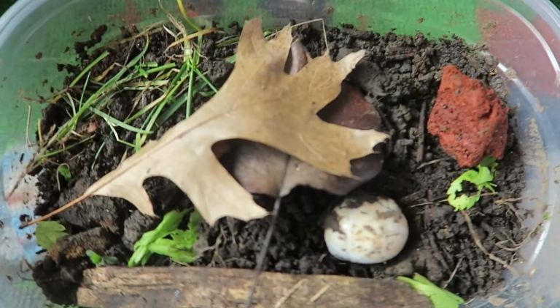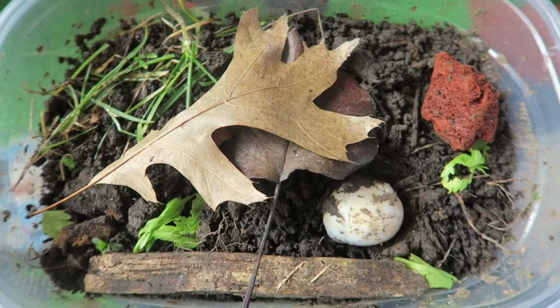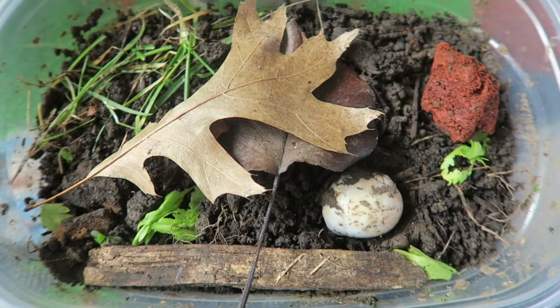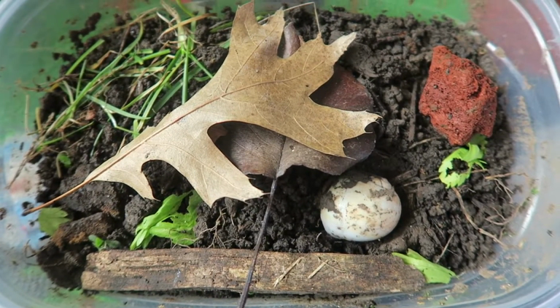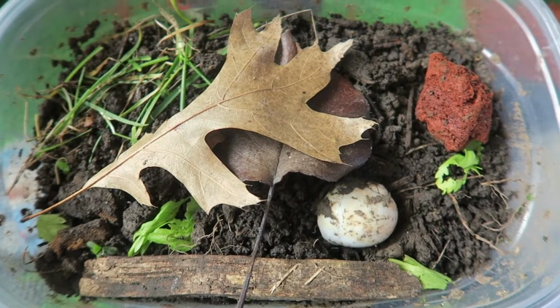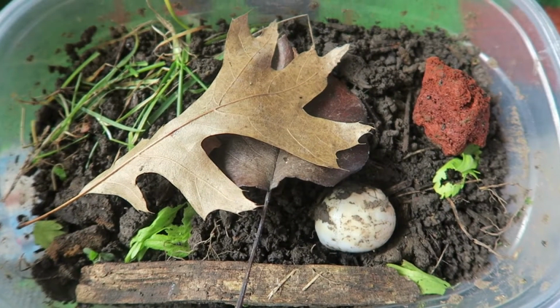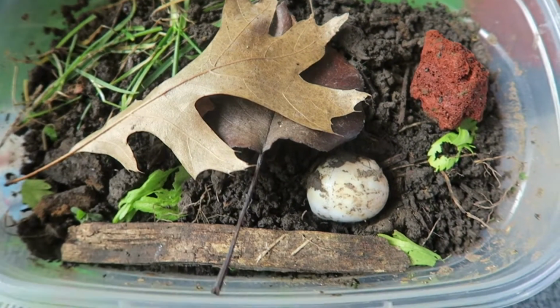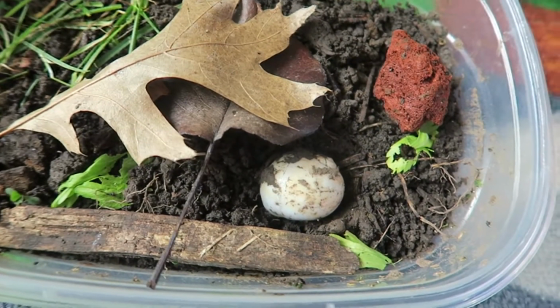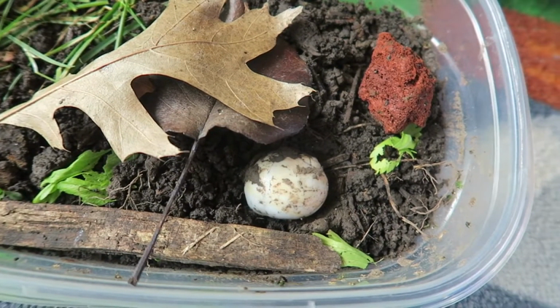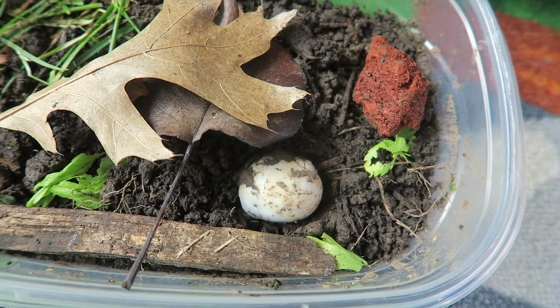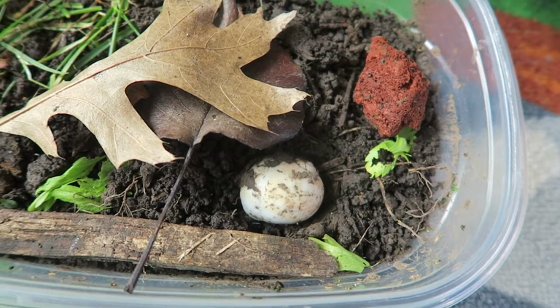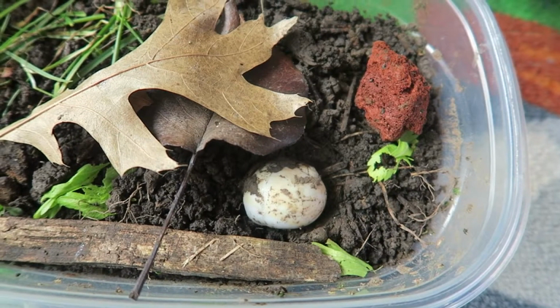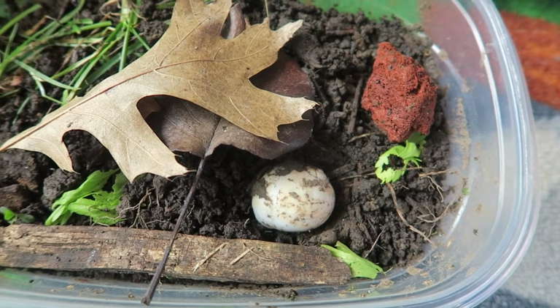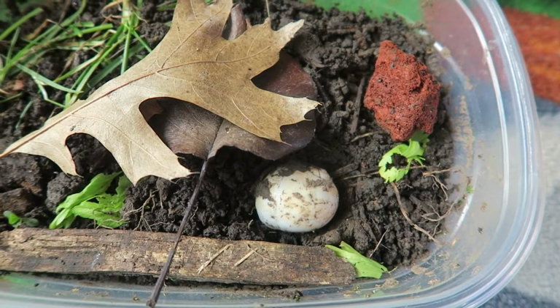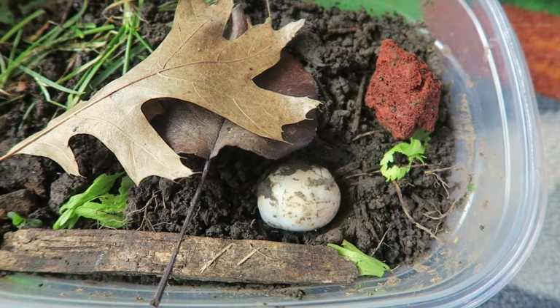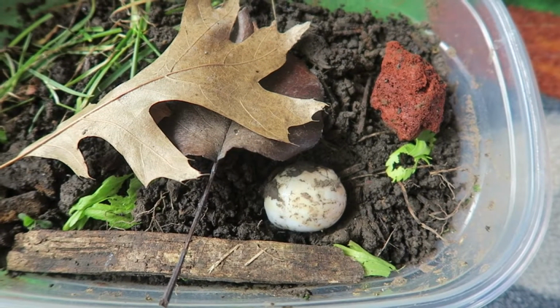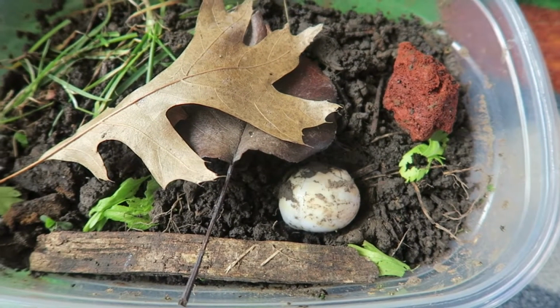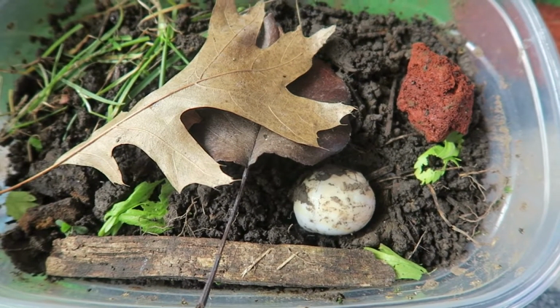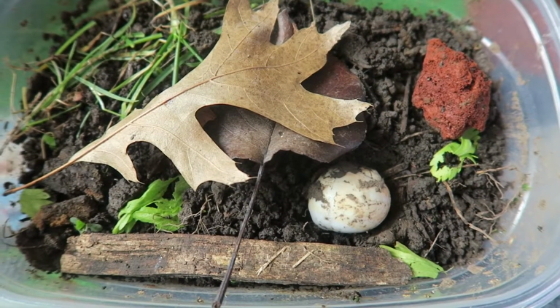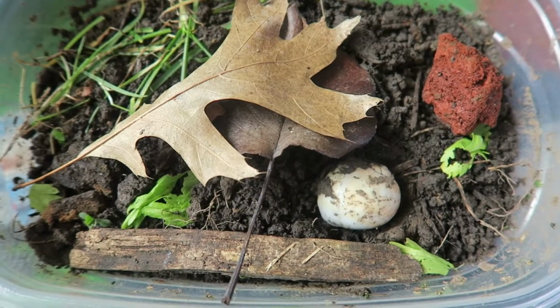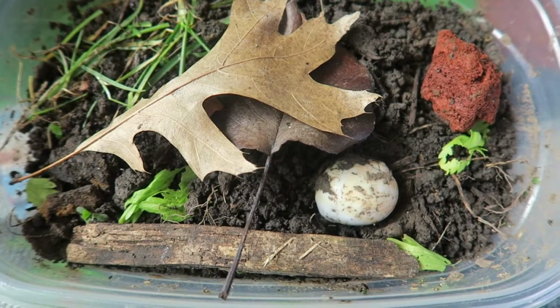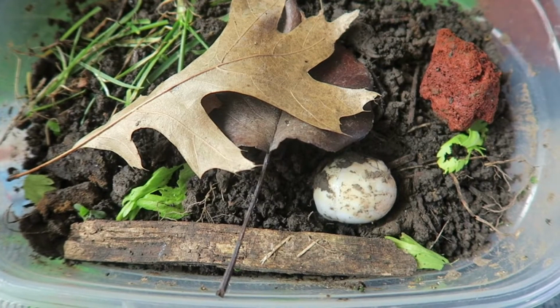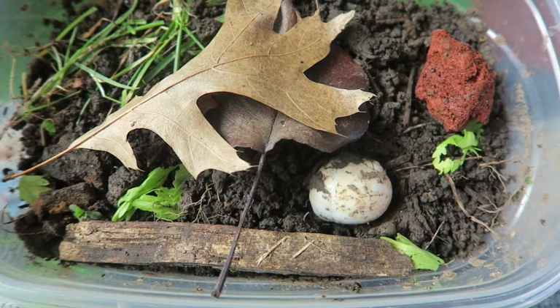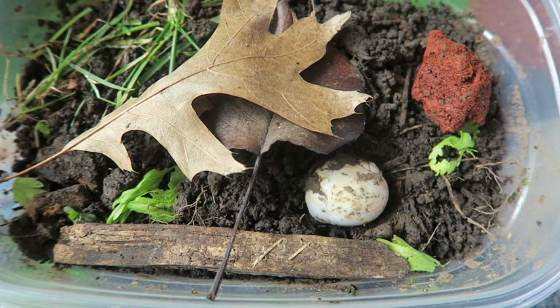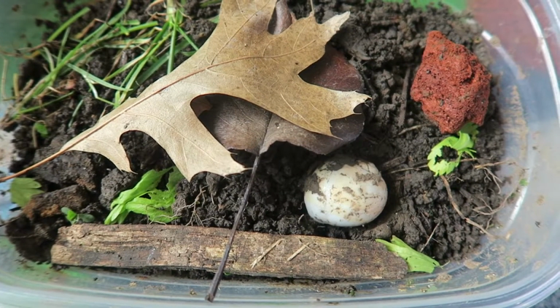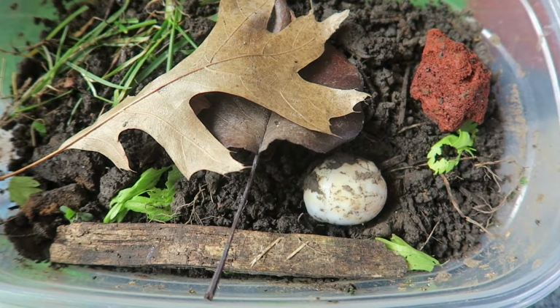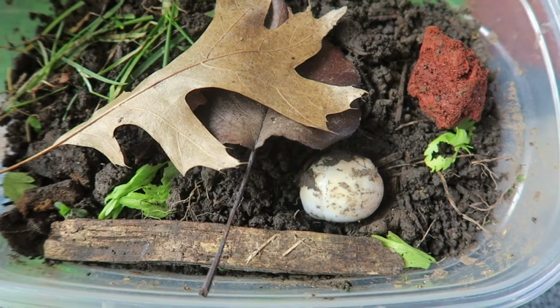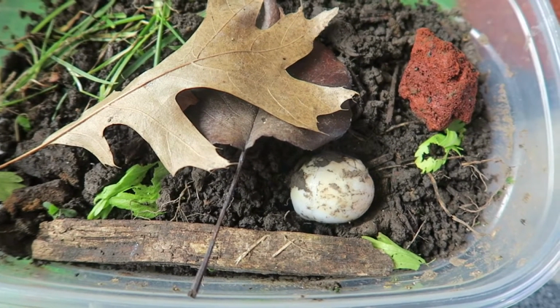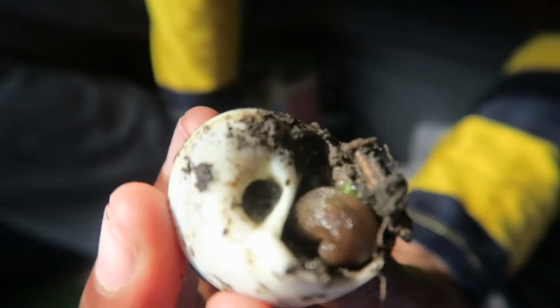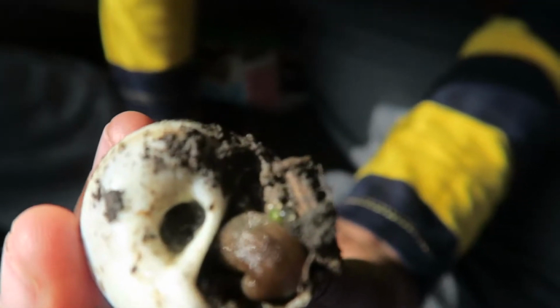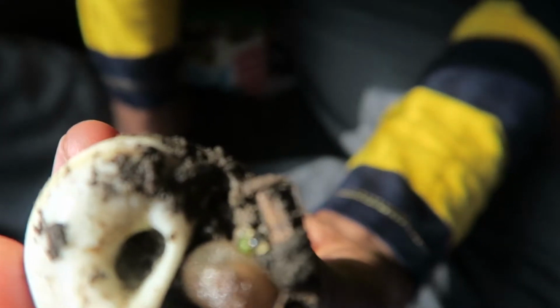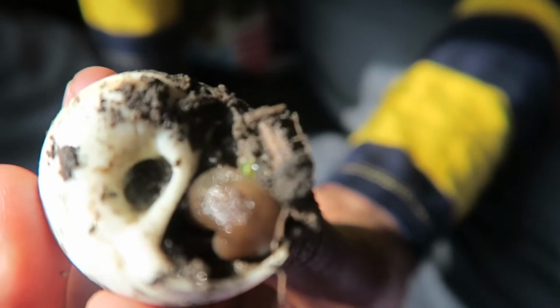My mom, she just cleaned it out, and added new dirt, and grass, and everything else. And it looks pretty good. There's two eggs.